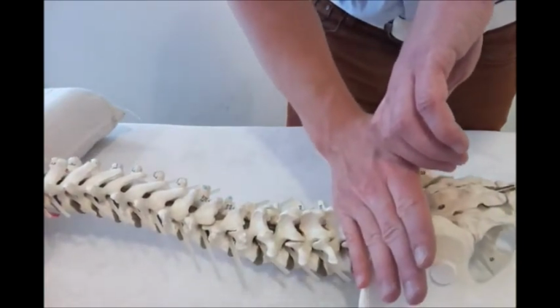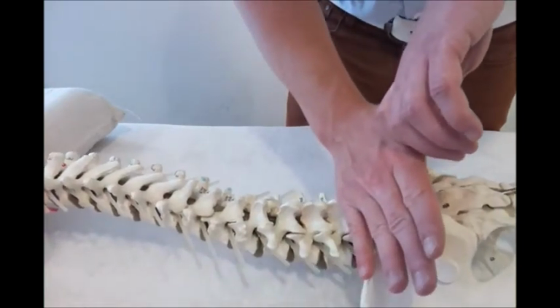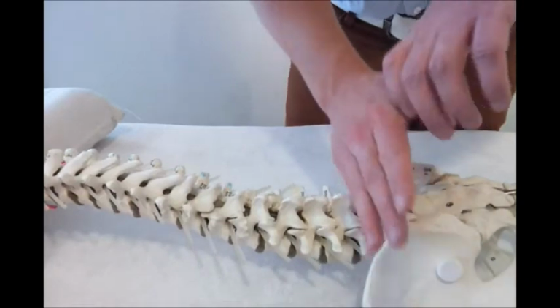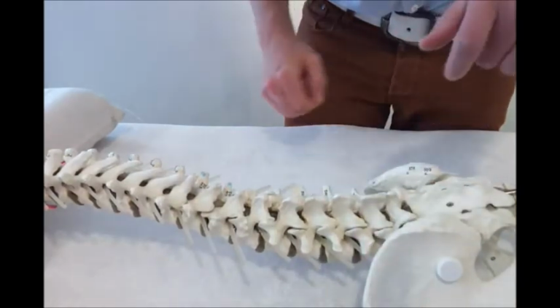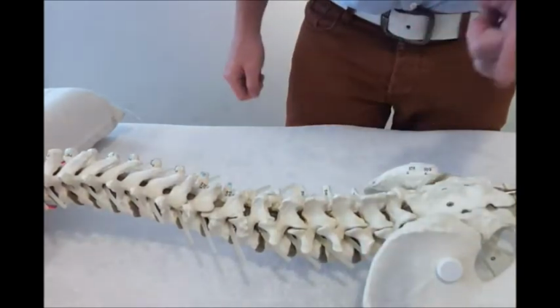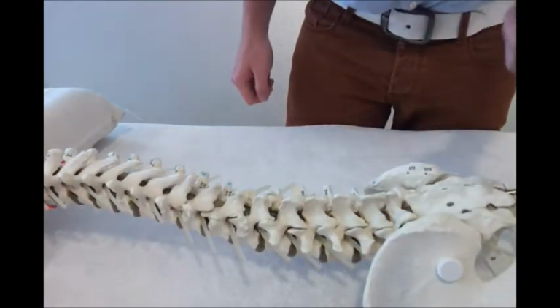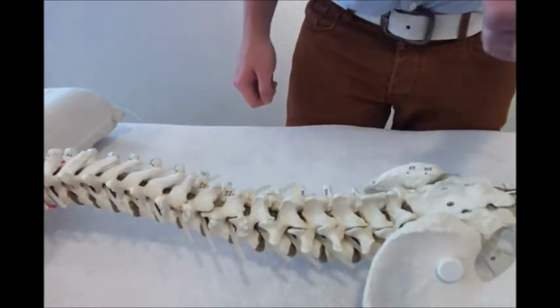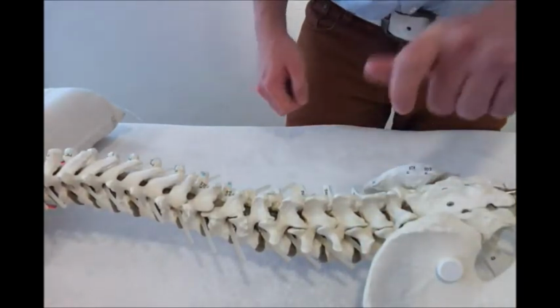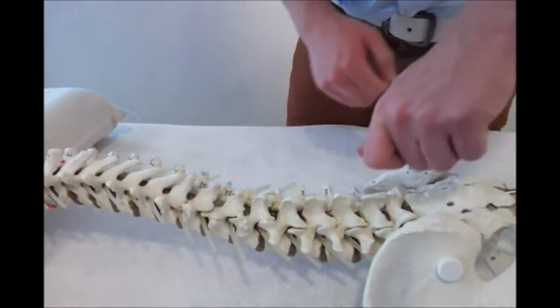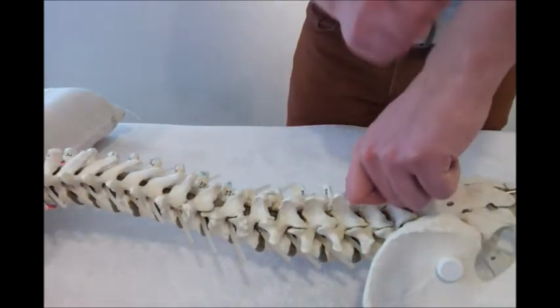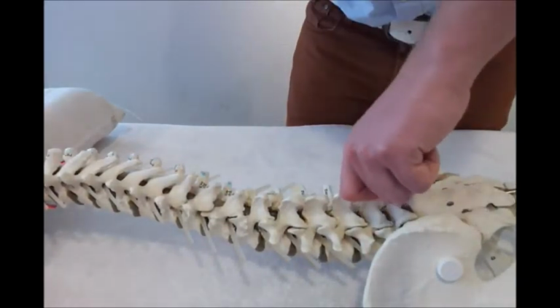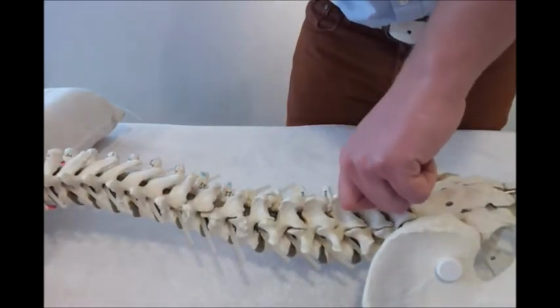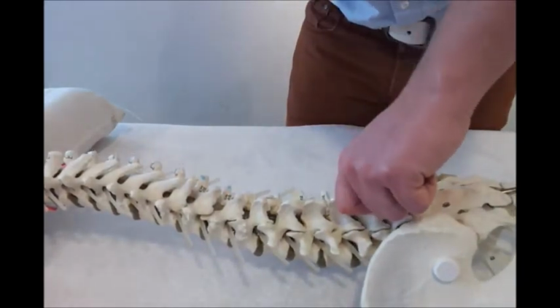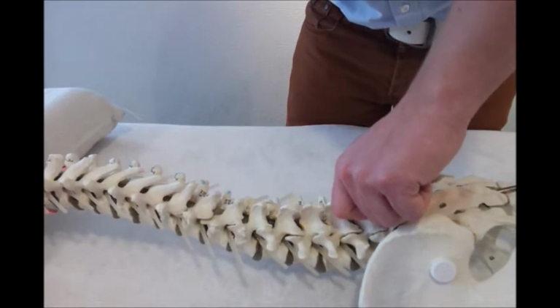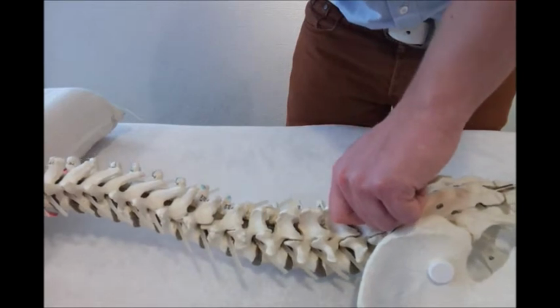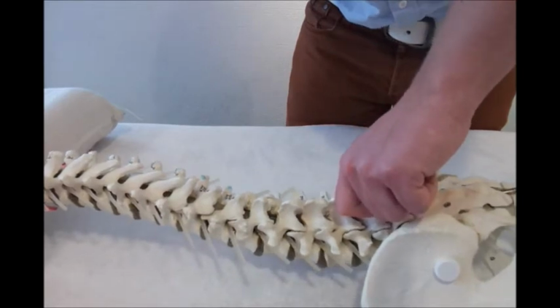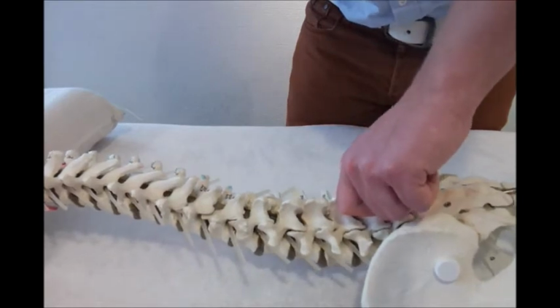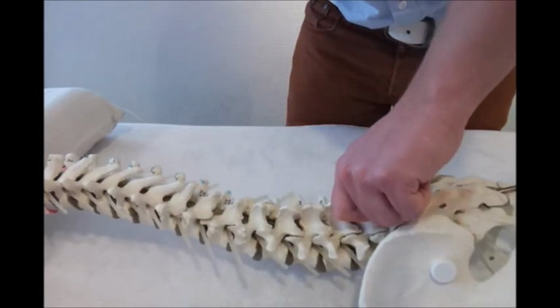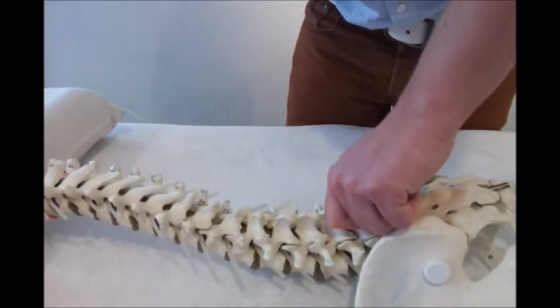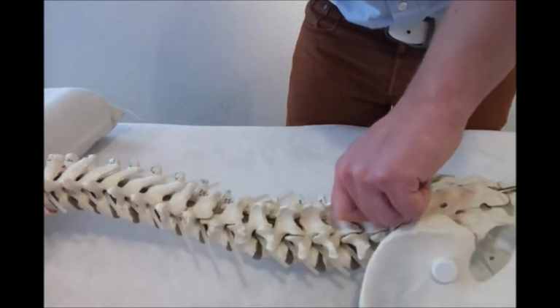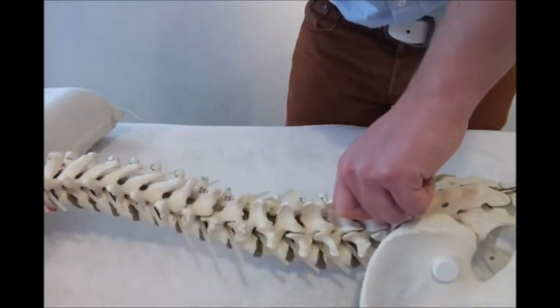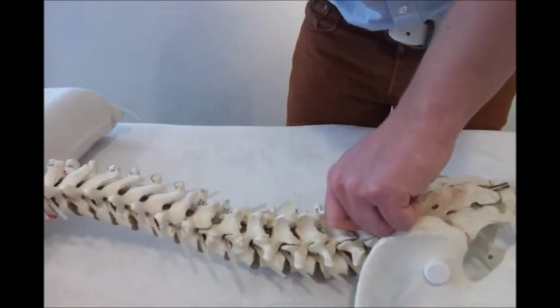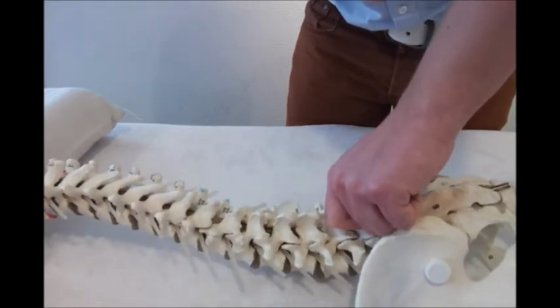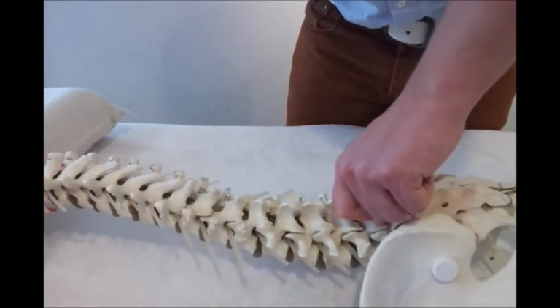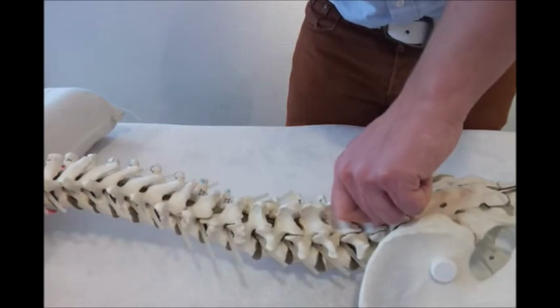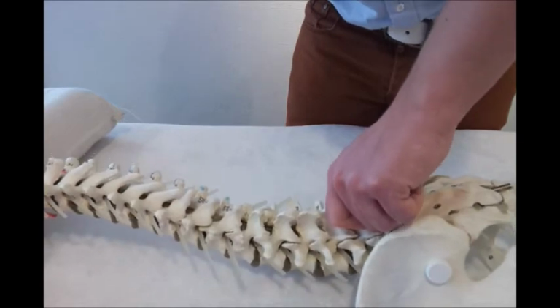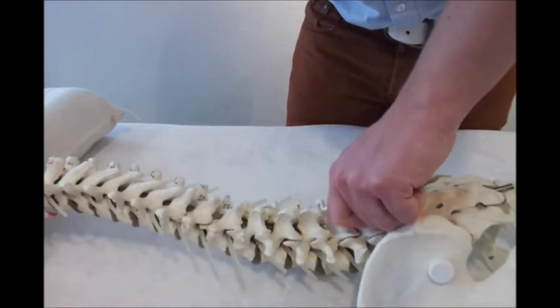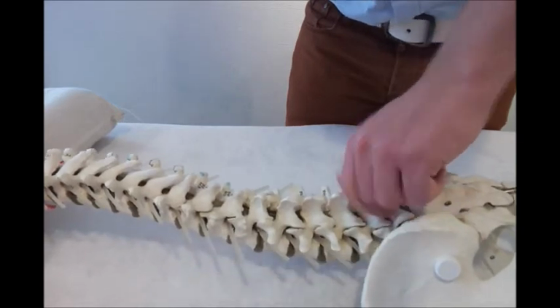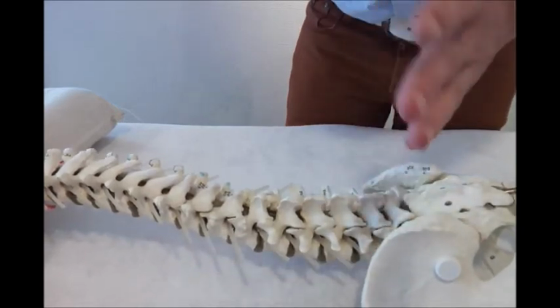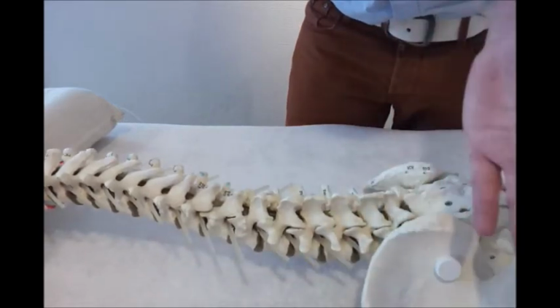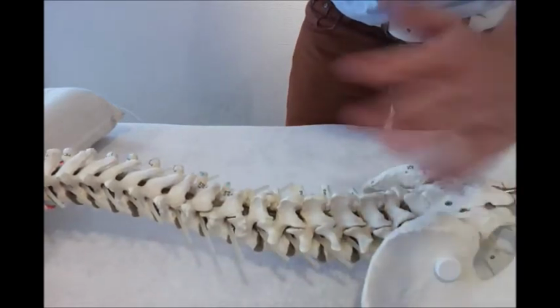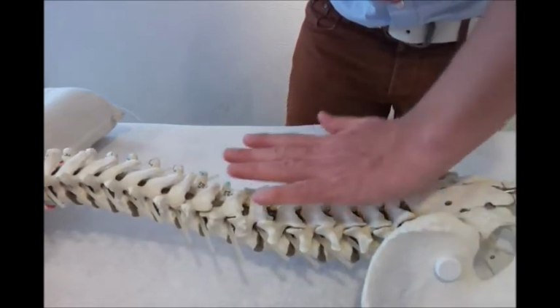You can also use your forefinger and your thumb and do it like that. With the whole hand, like this.